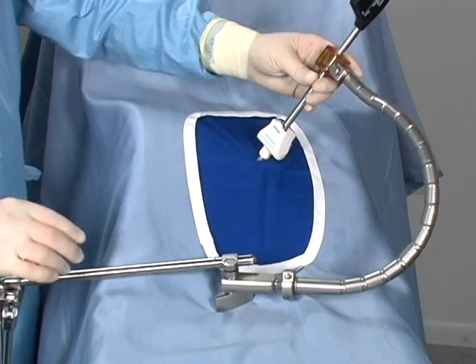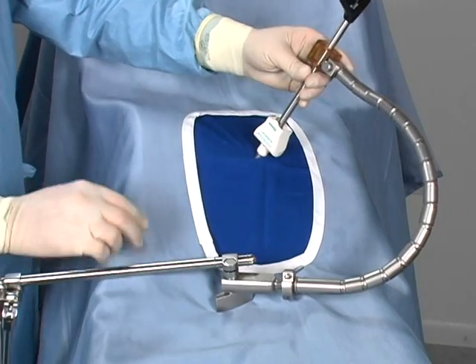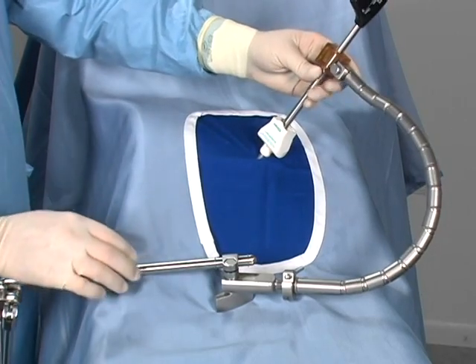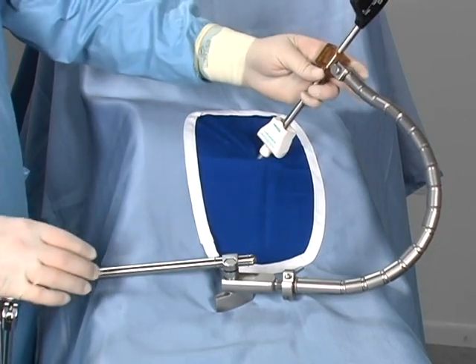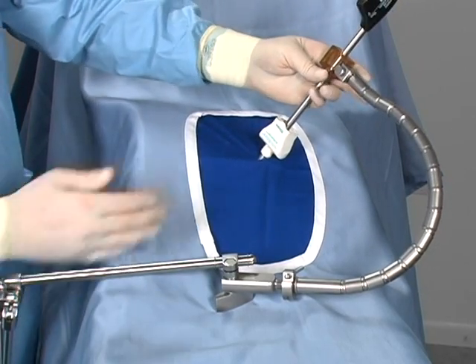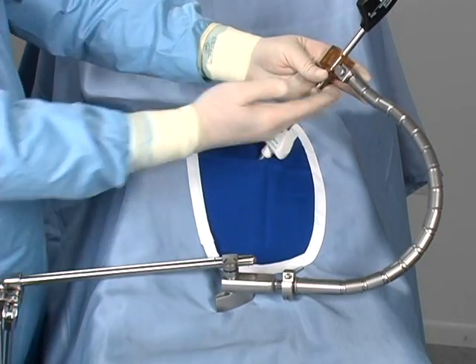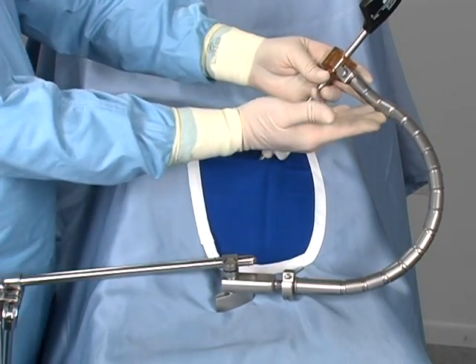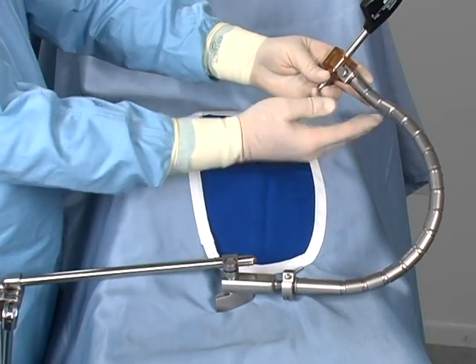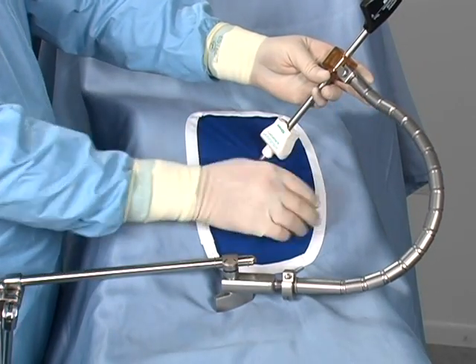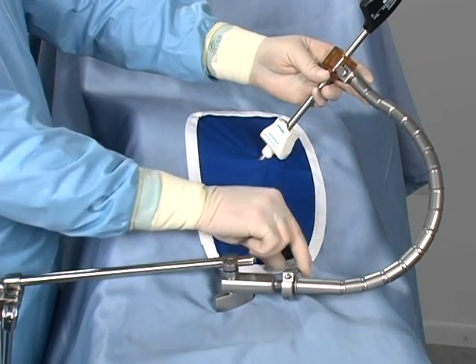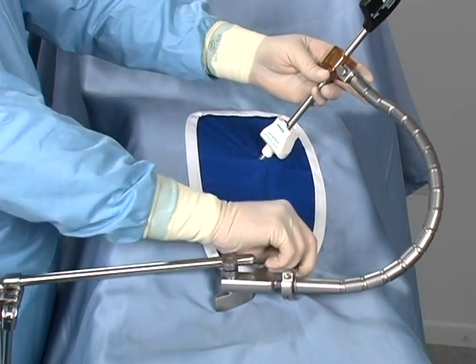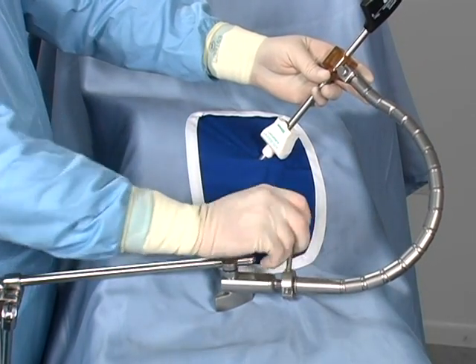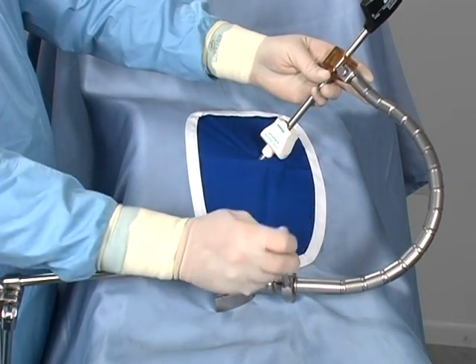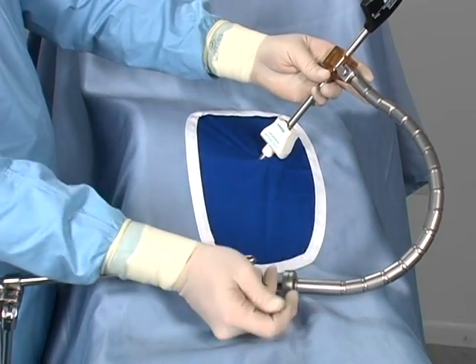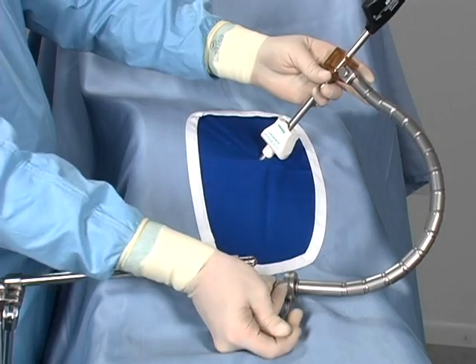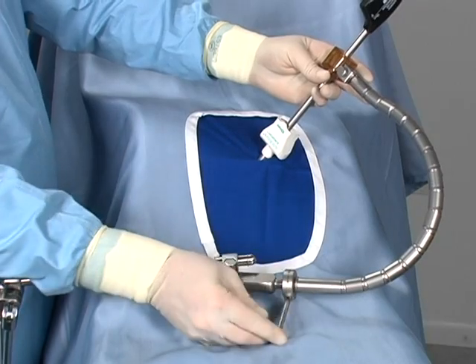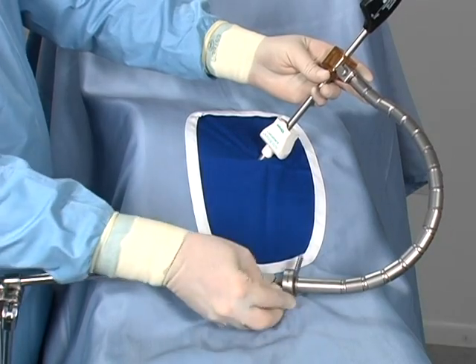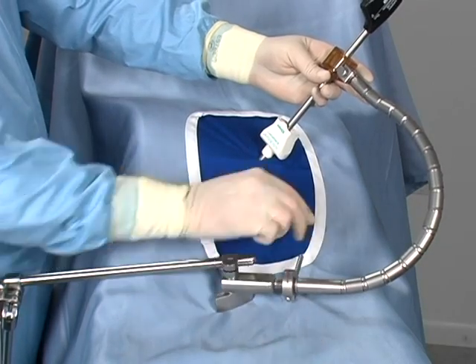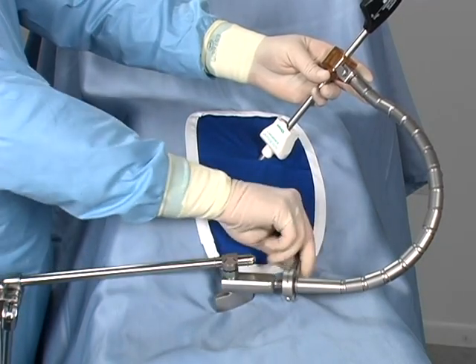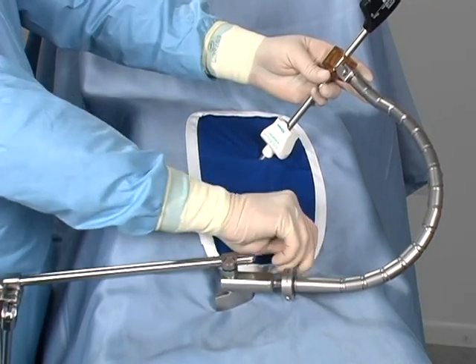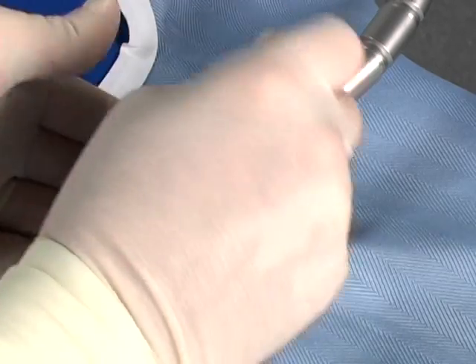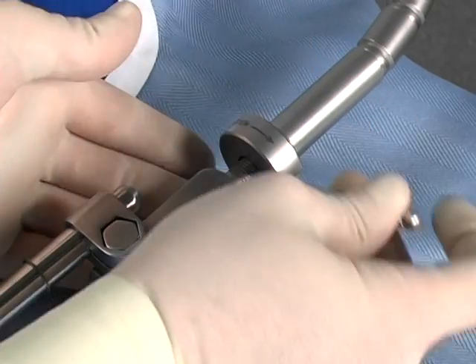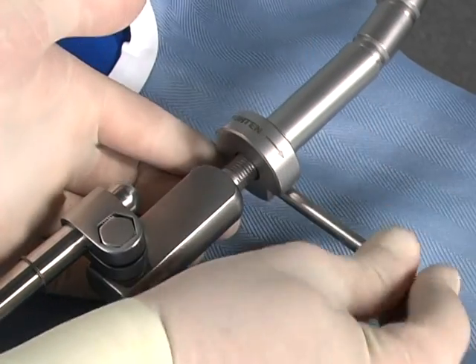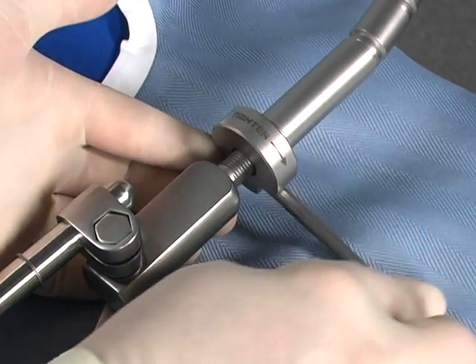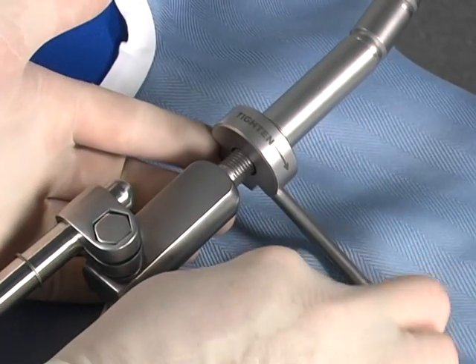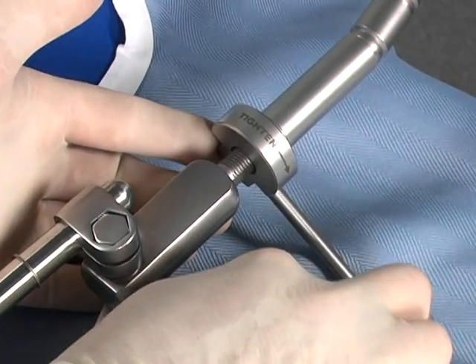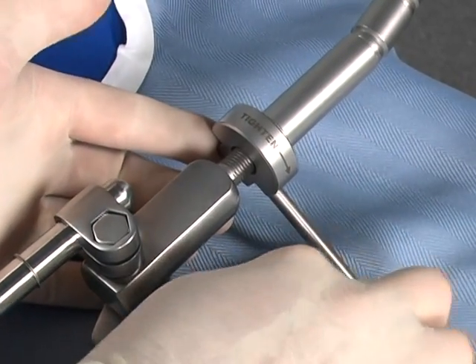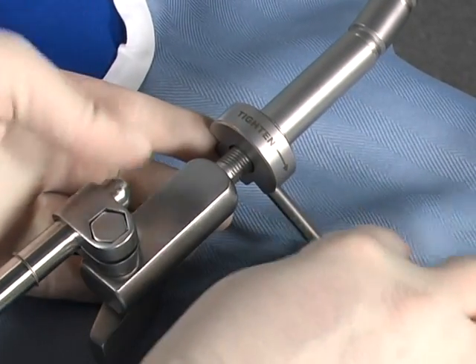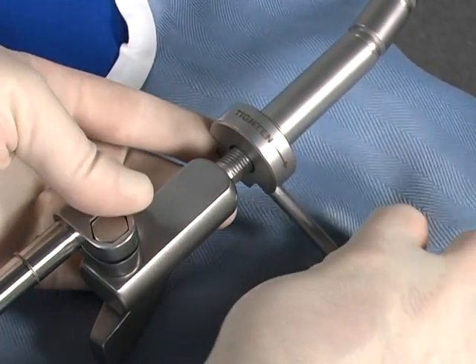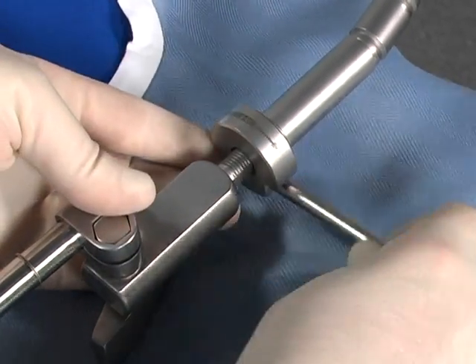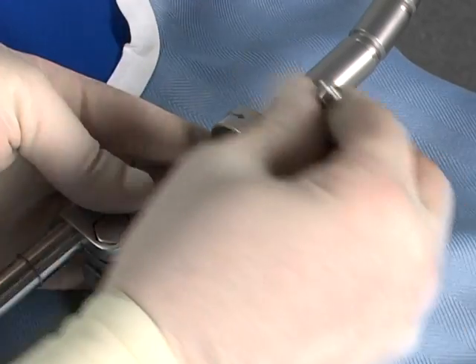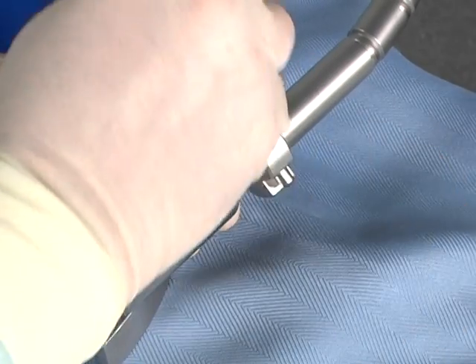The degree of stiffness of the FlexBar's arm is controlled by turning the lever at the base of the arm. Turning the lever clockwise makes the arm more rigid.